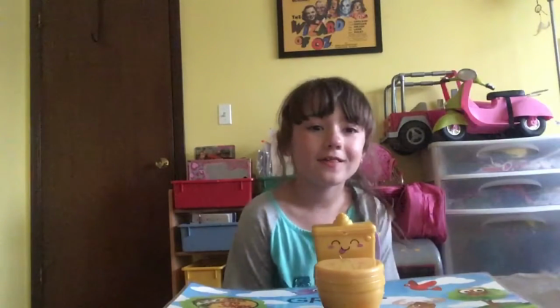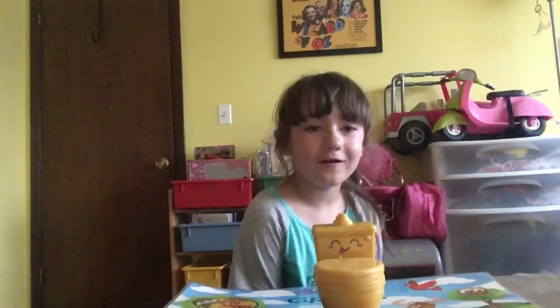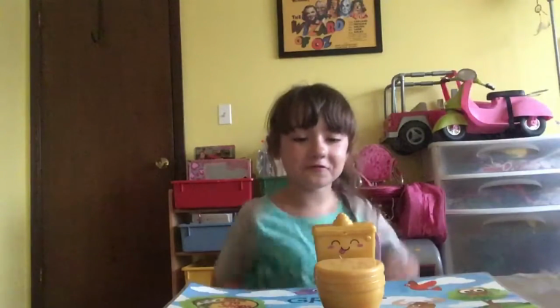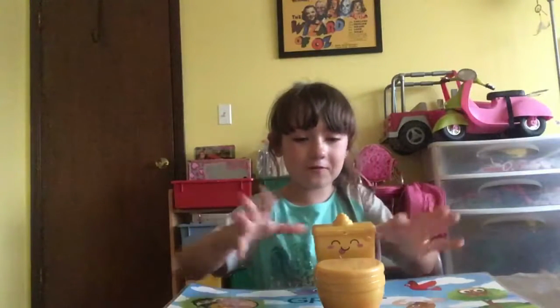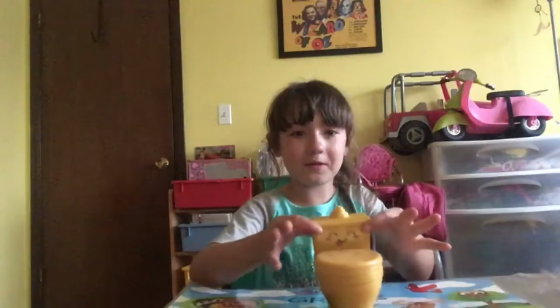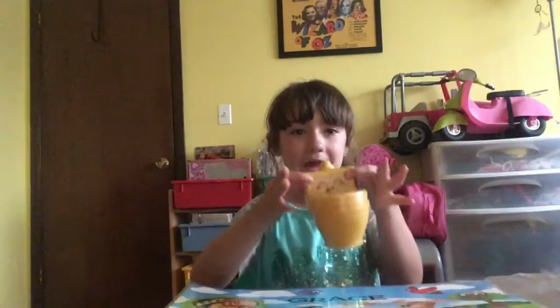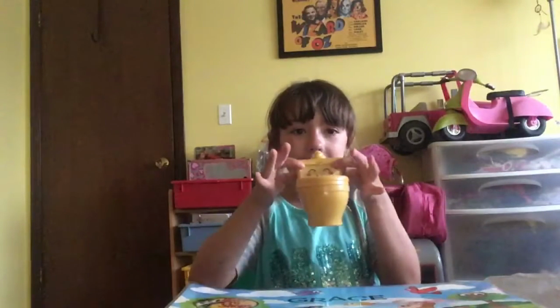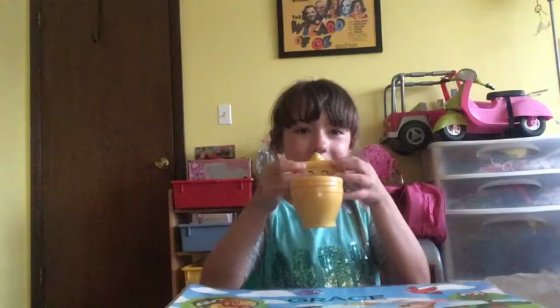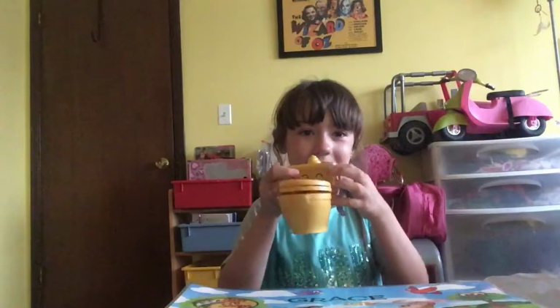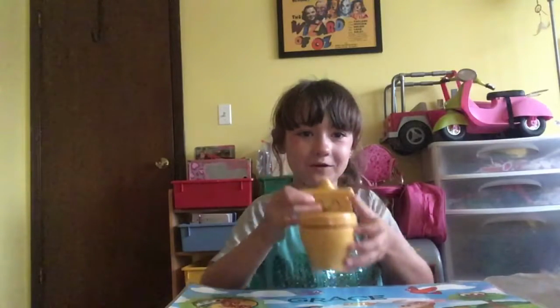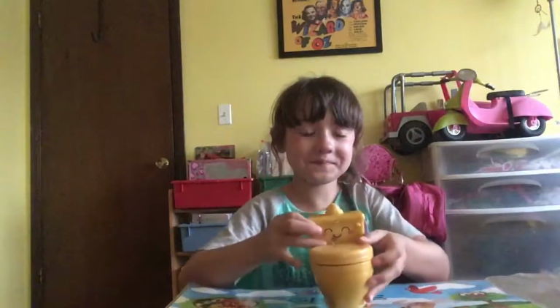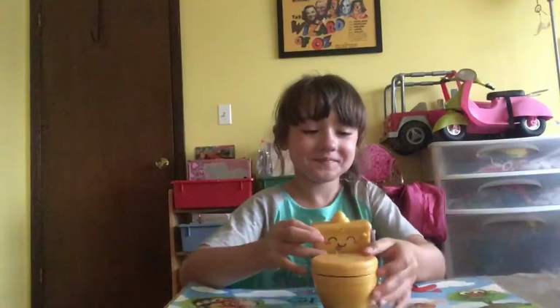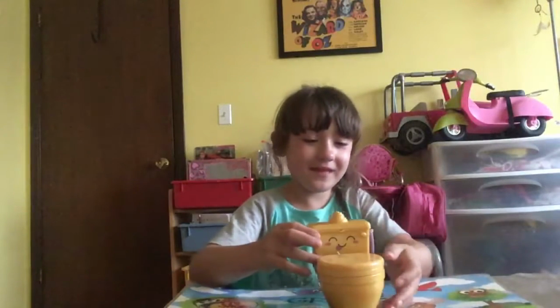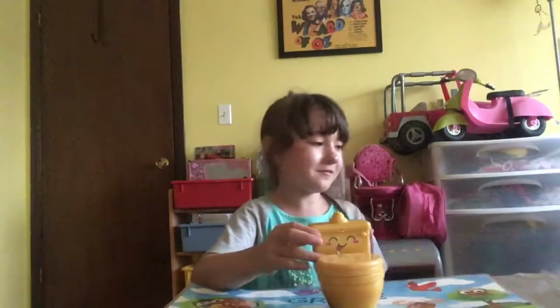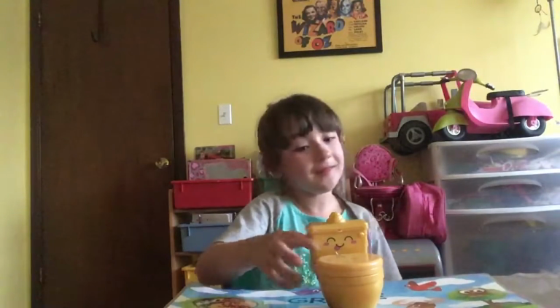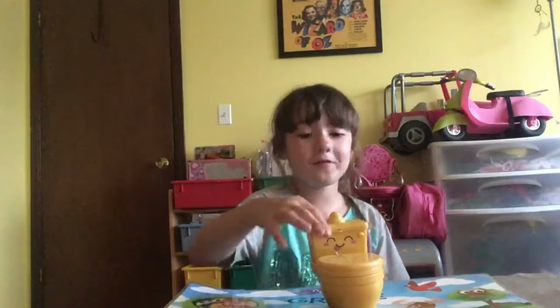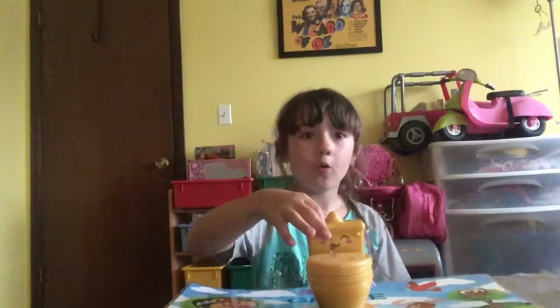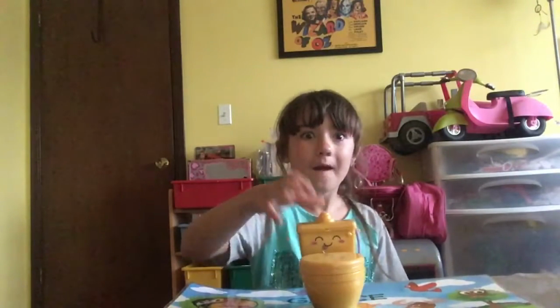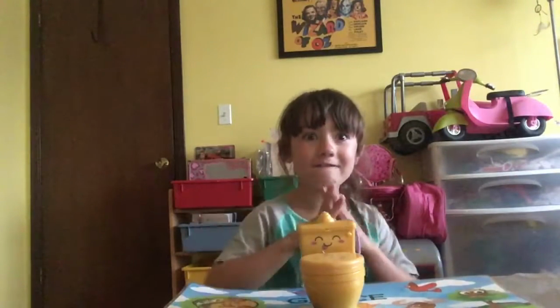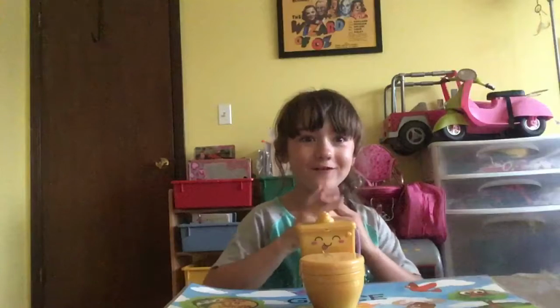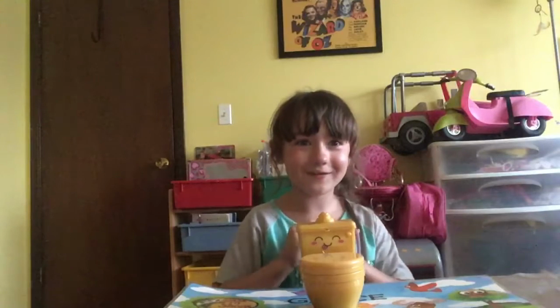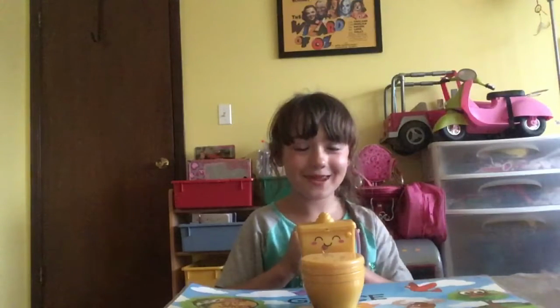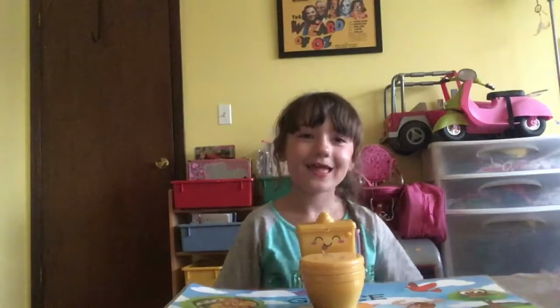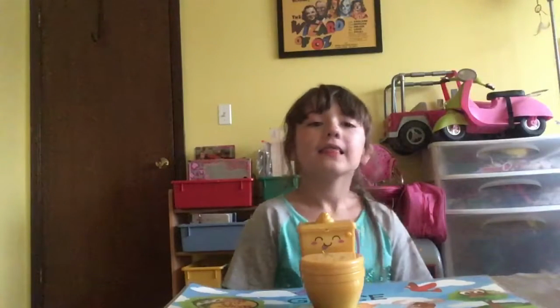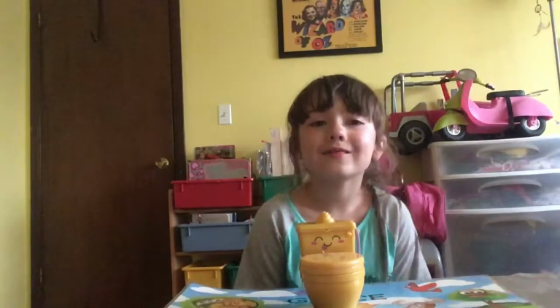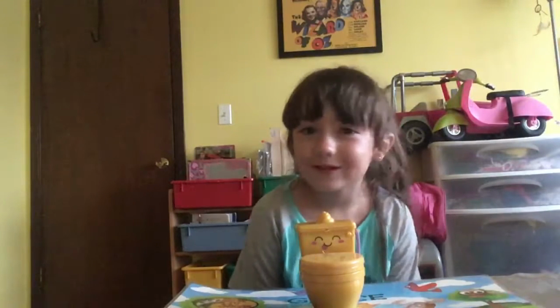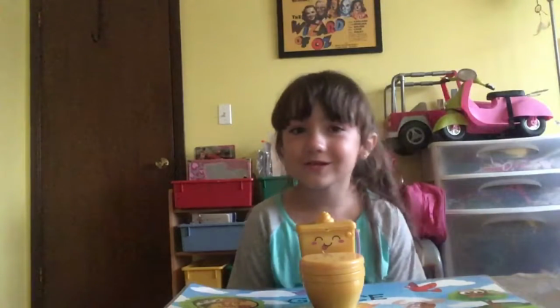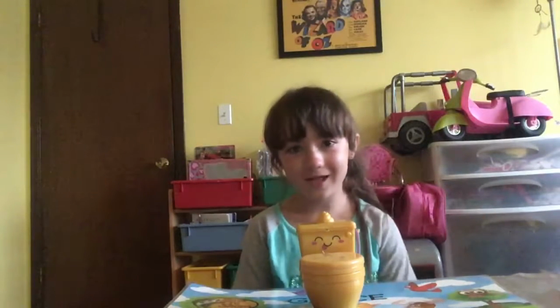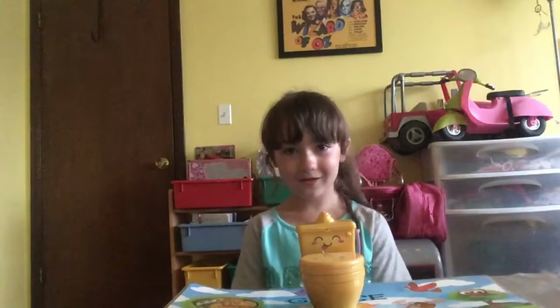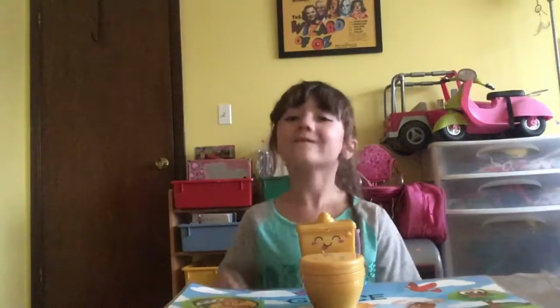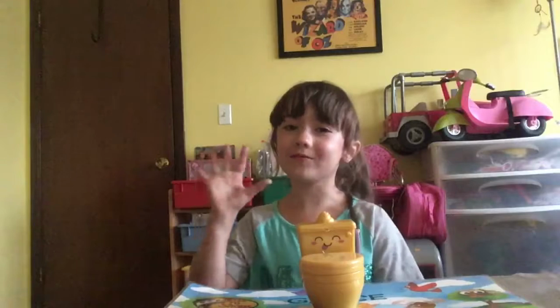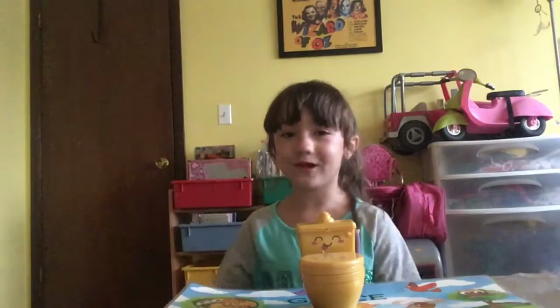Today we are opening a Pooparoo toy. Let's start opening. Wait, before we start opening, let's do a little challenge — the 5 Subscribe Challenge.